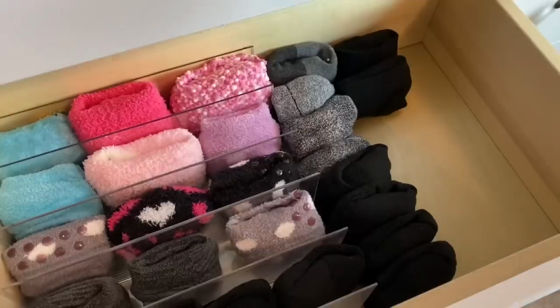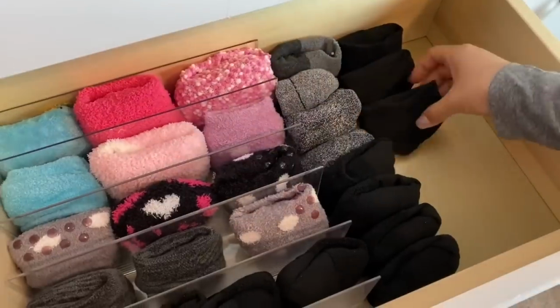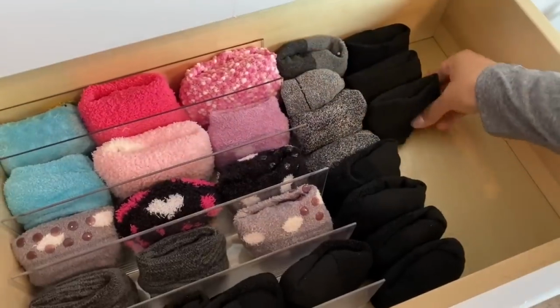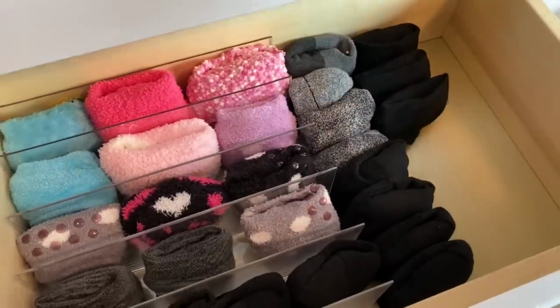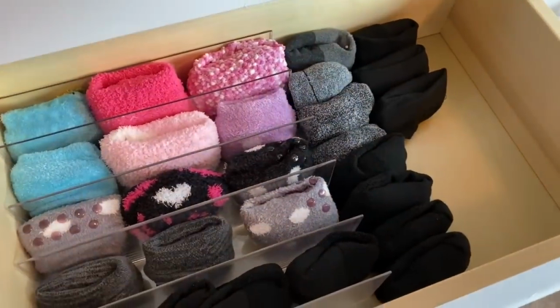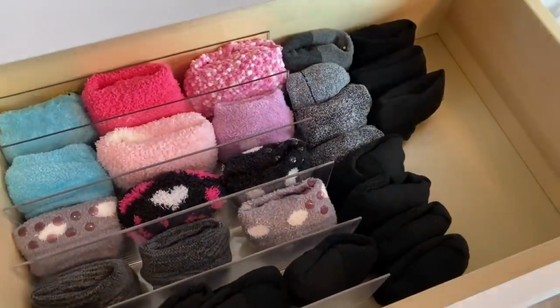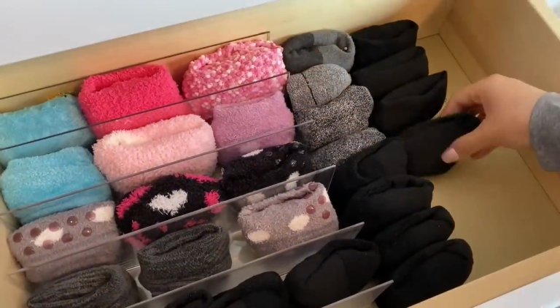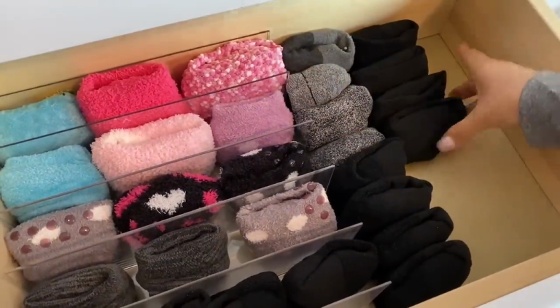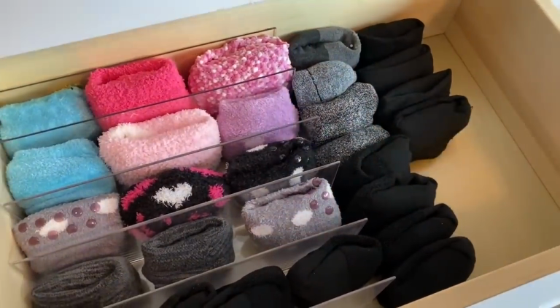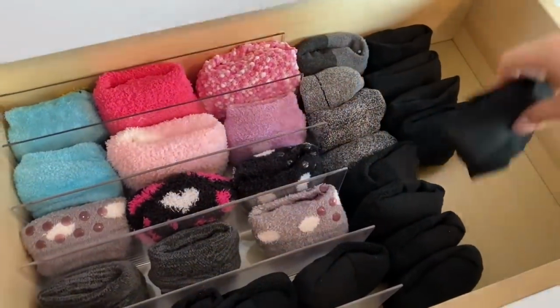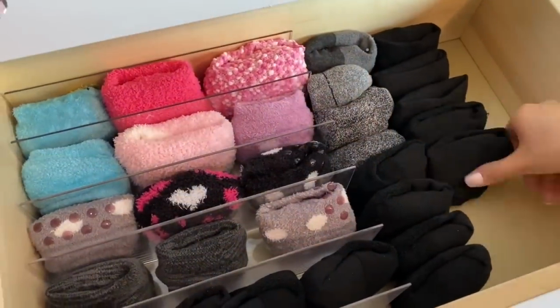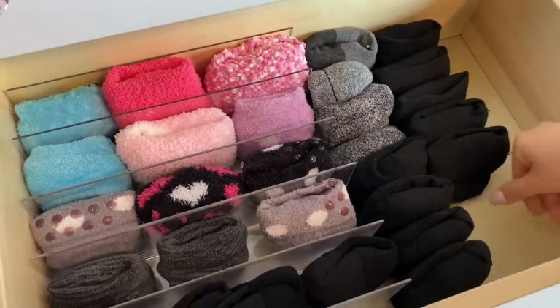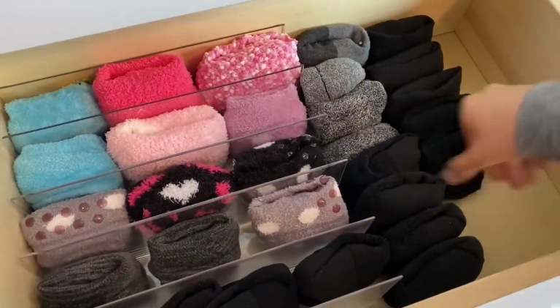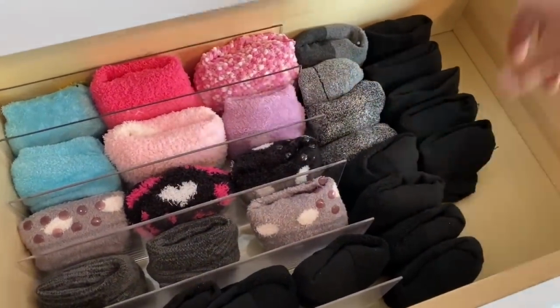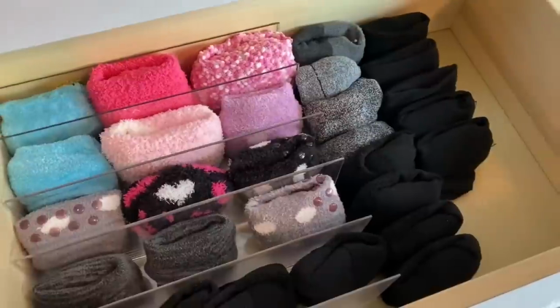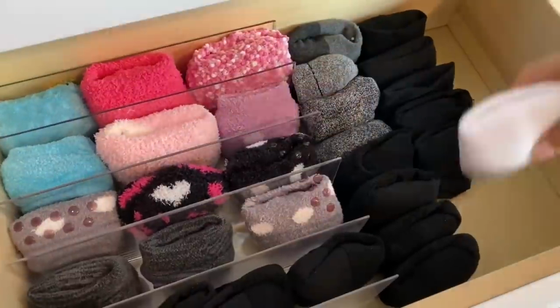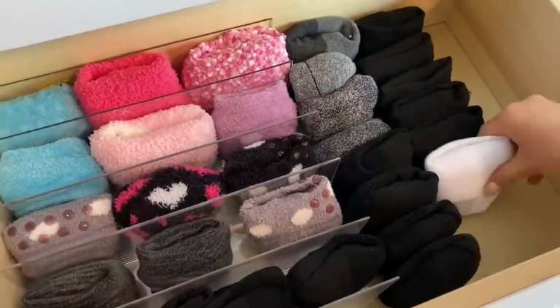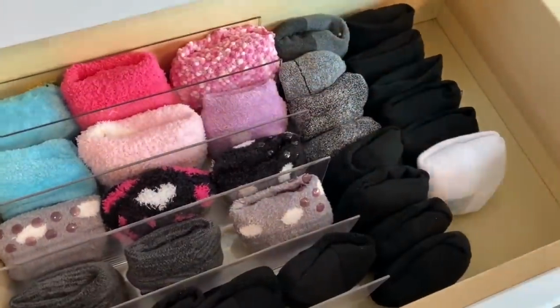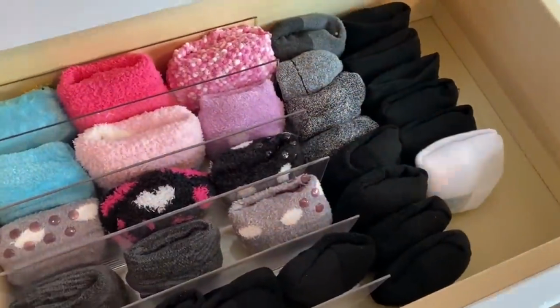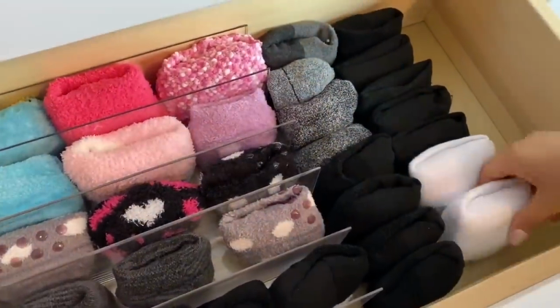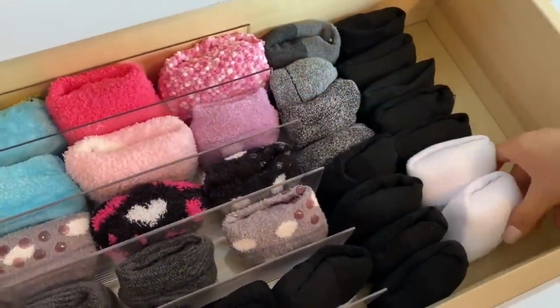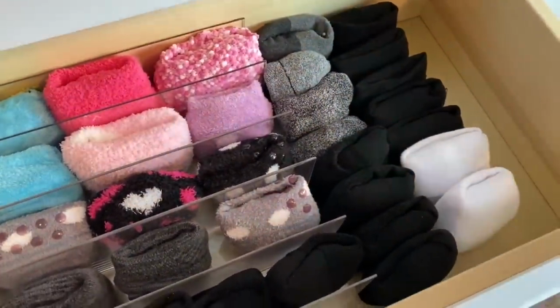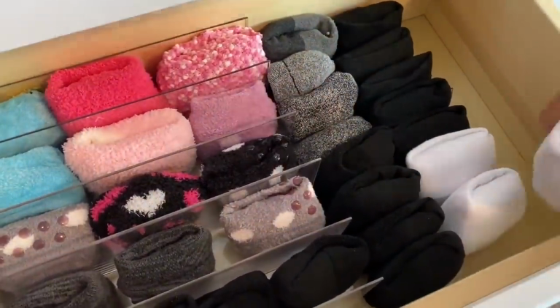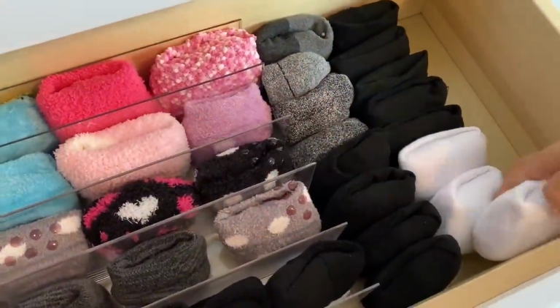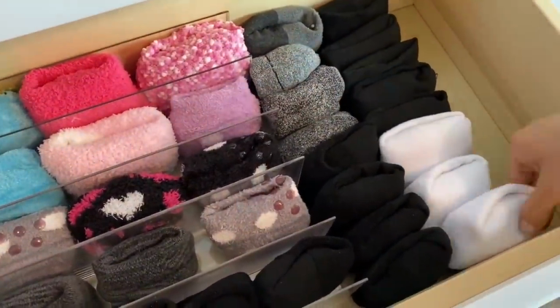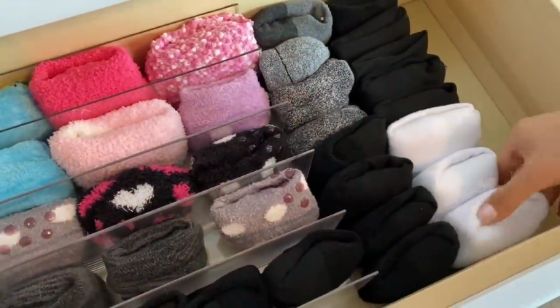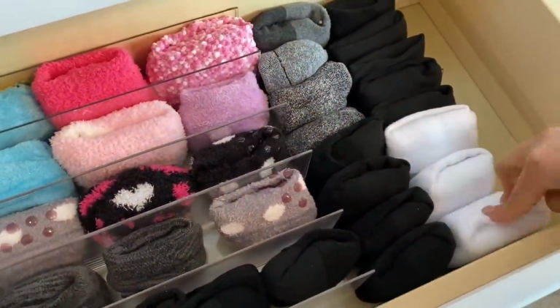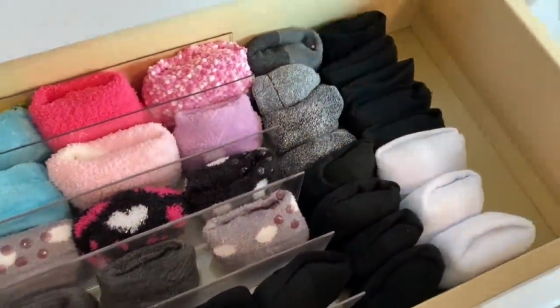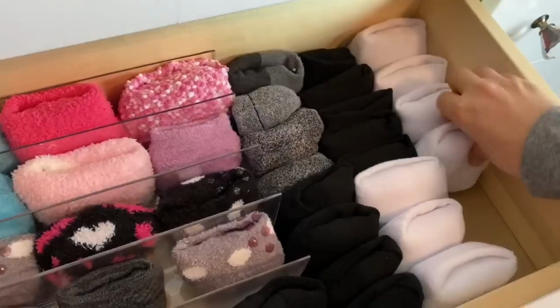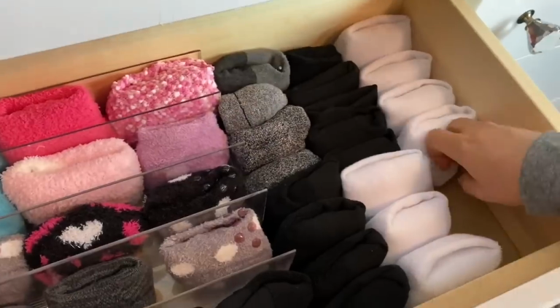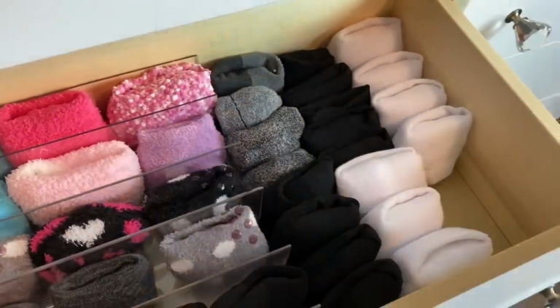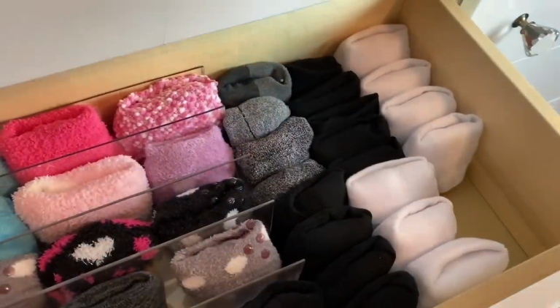I'll have to get one more of these dividers for my socks — I just placed it in here to see if I would like how it looks and I really do. This organizer is also great for placing your makeup palettes, wallets, perfumes, and much more.